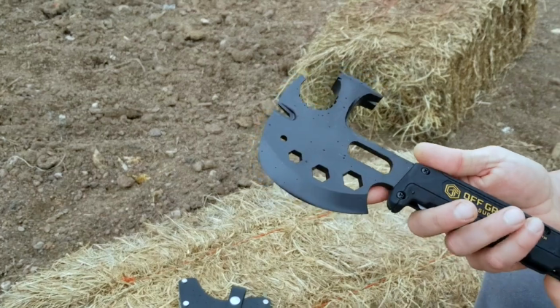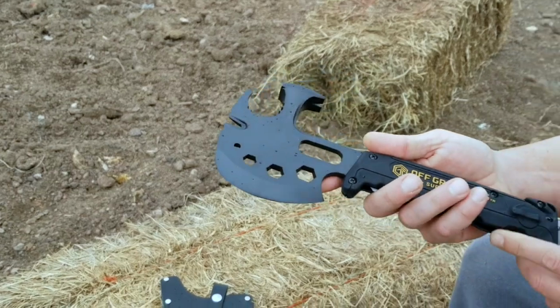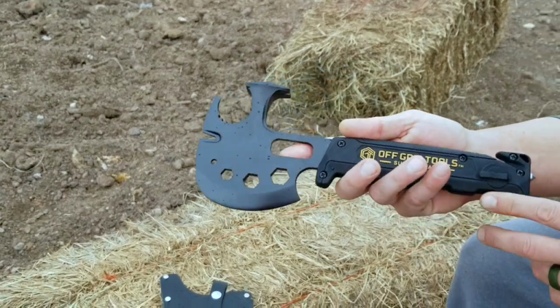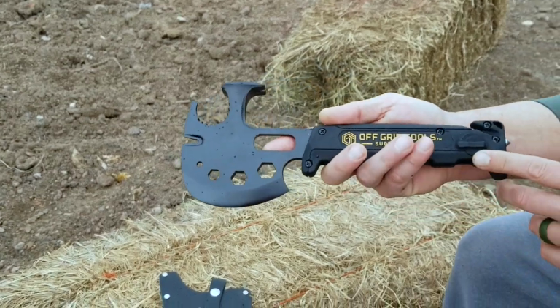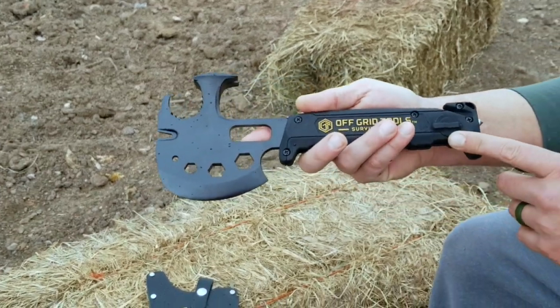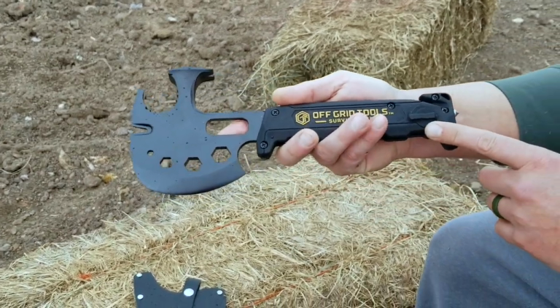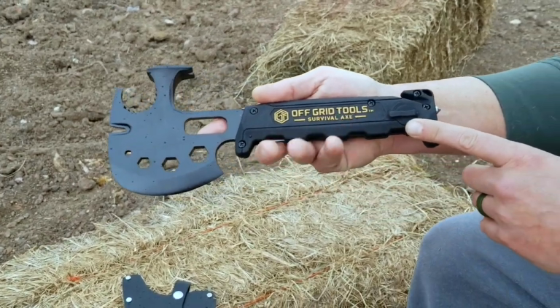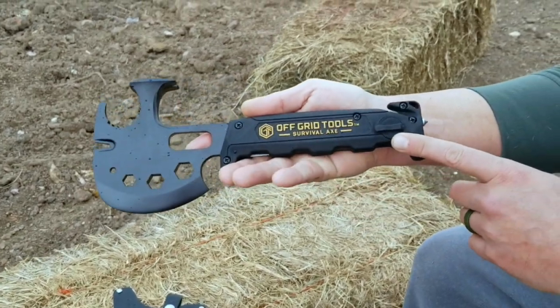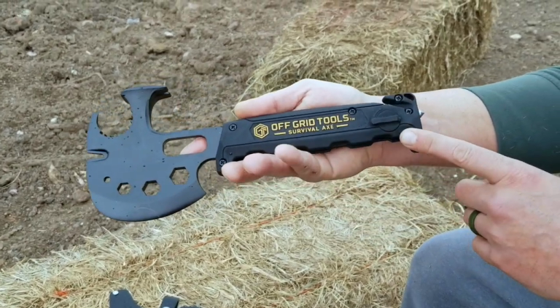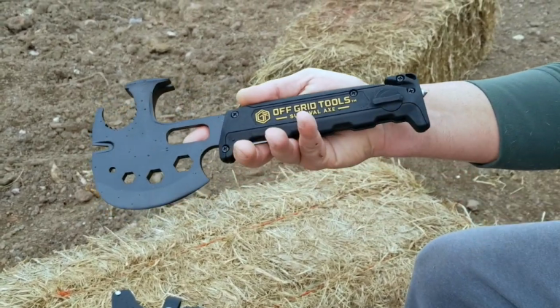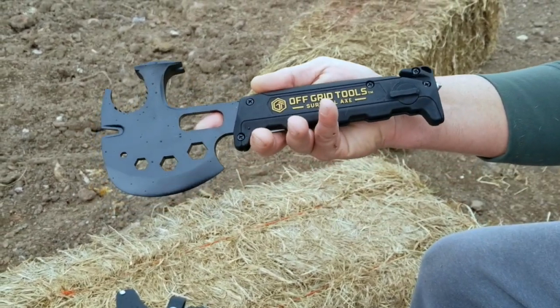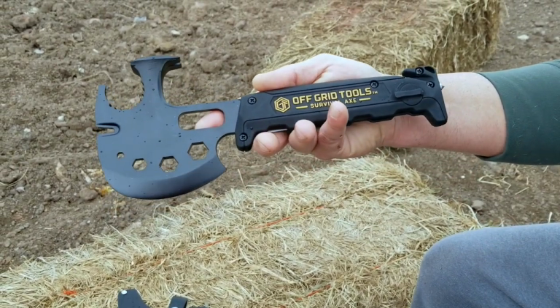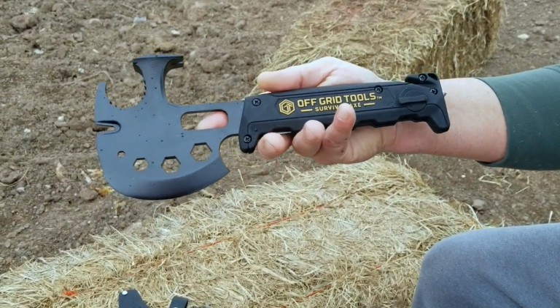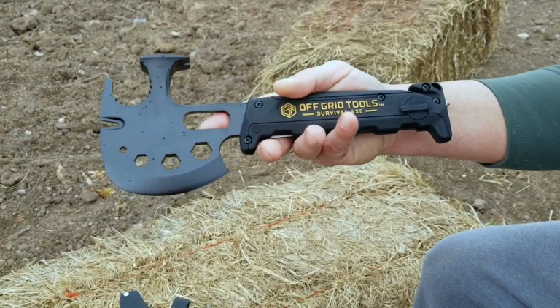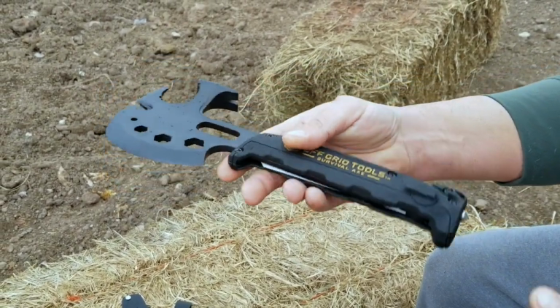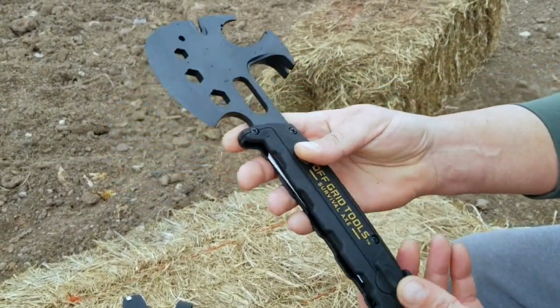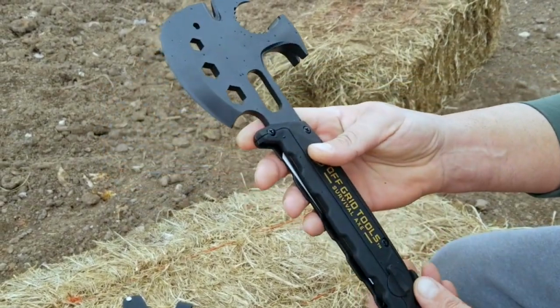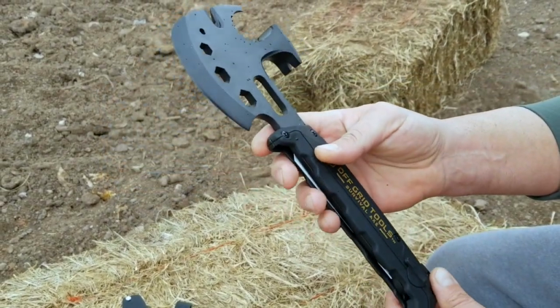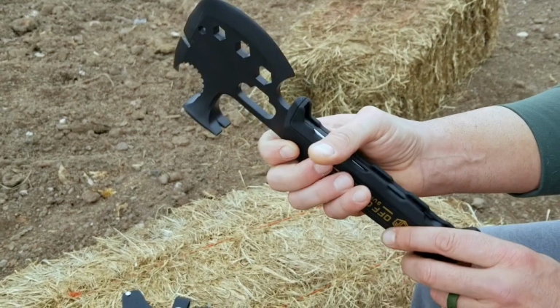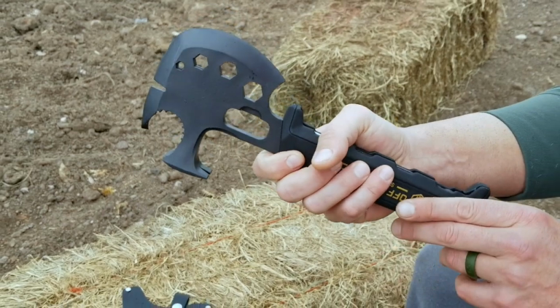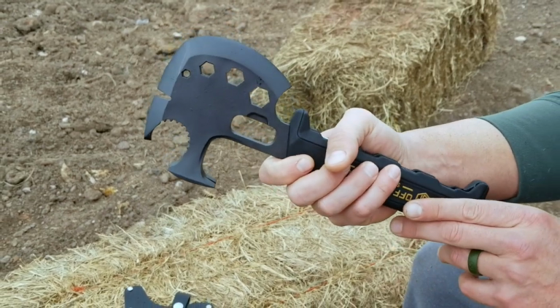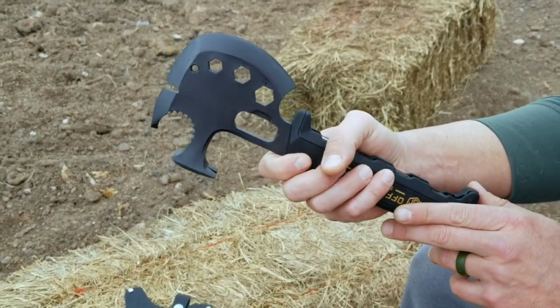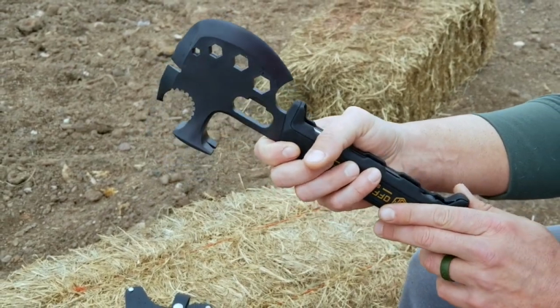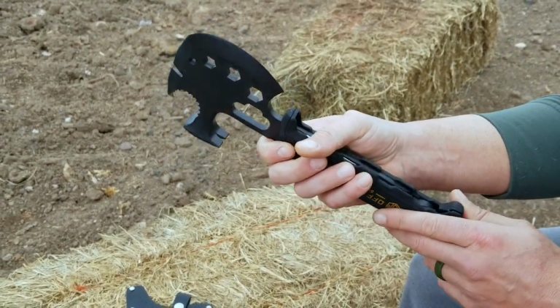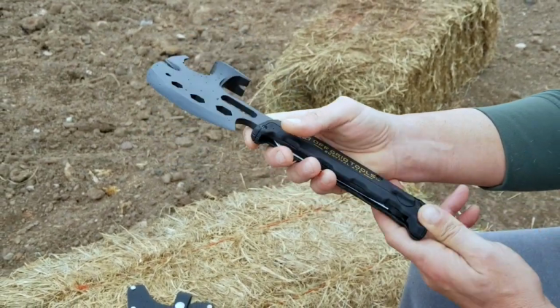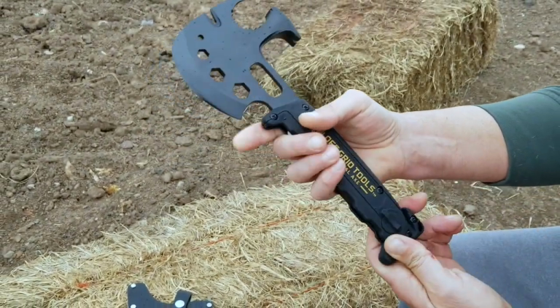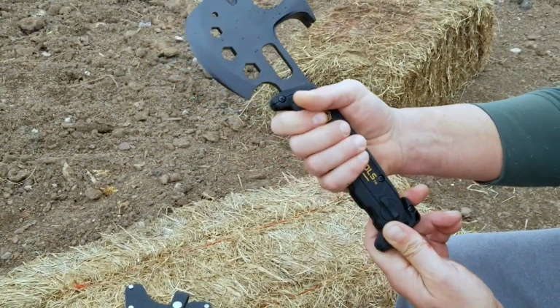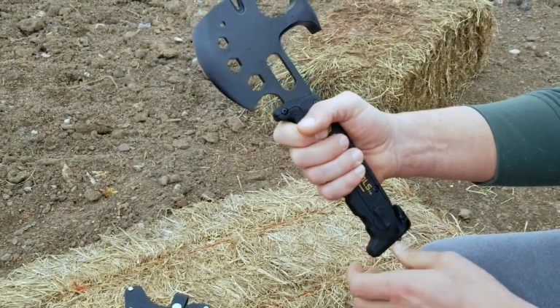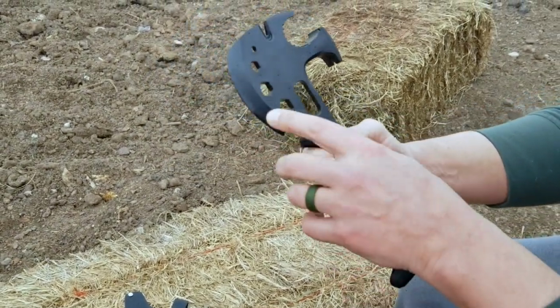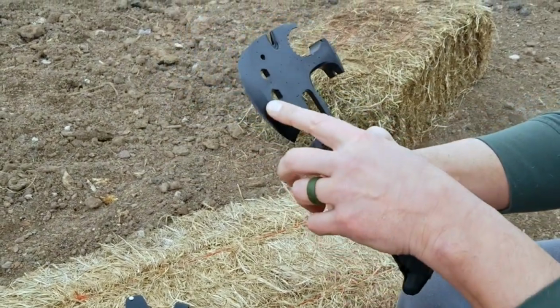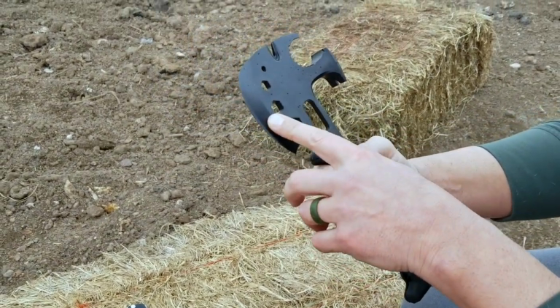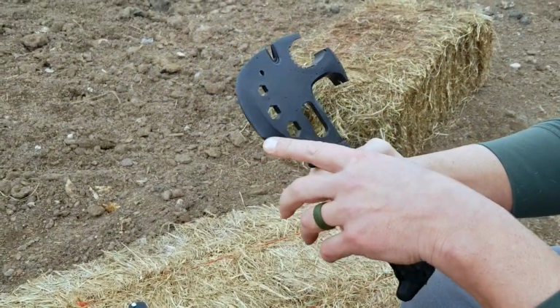Today I wanted to talk to you about this tool that I picked up by Off-Grid Tools. Basically built as a survival axe, but to be honest with you, it is much more than that.